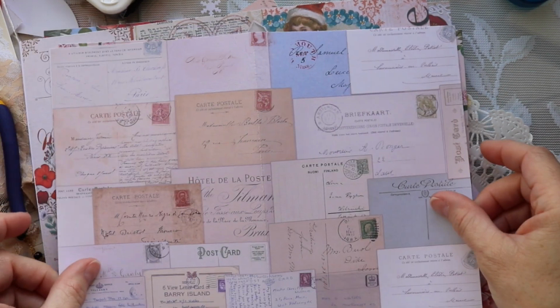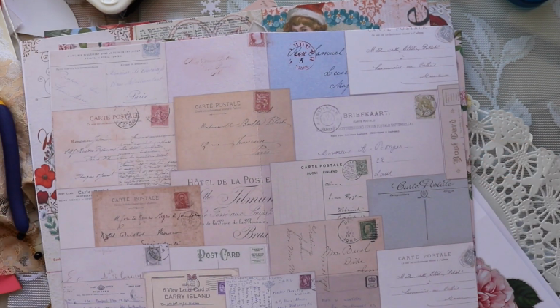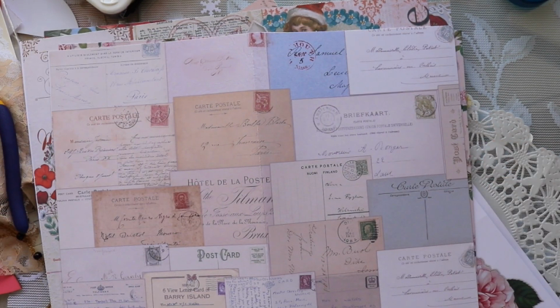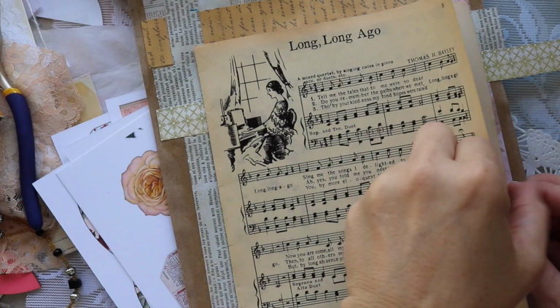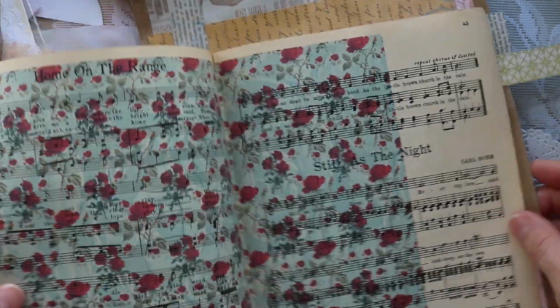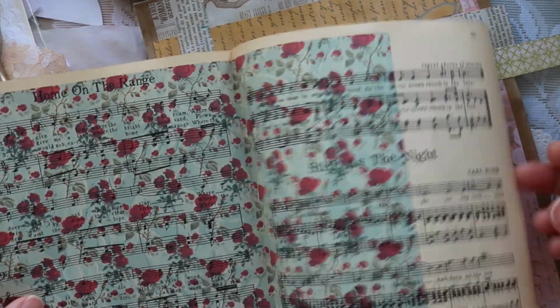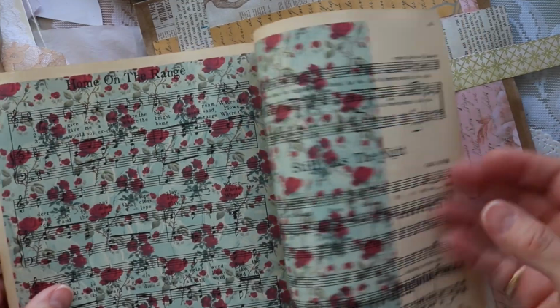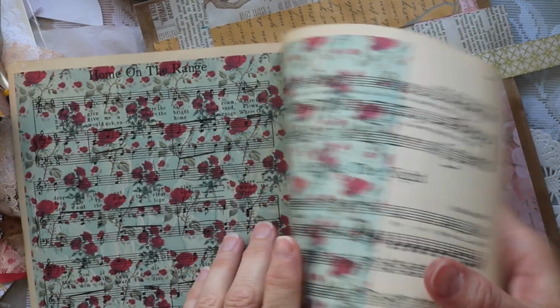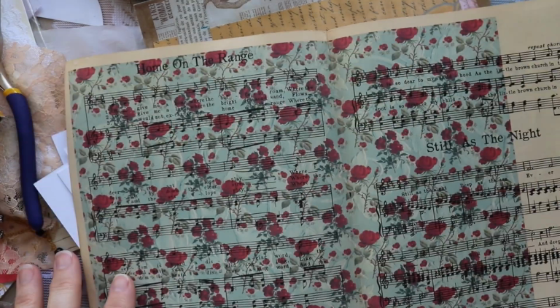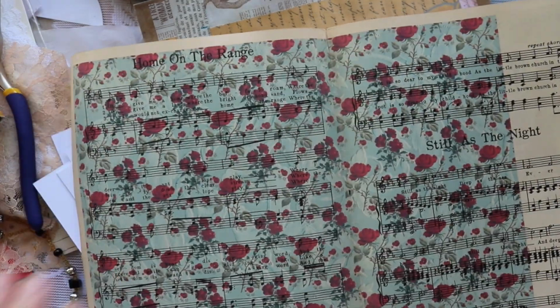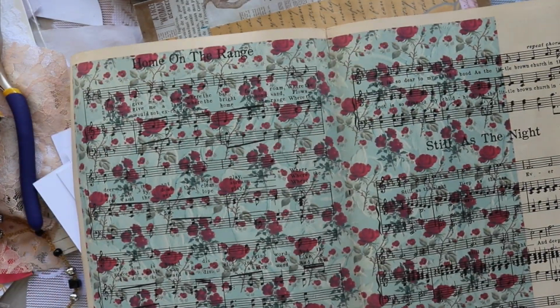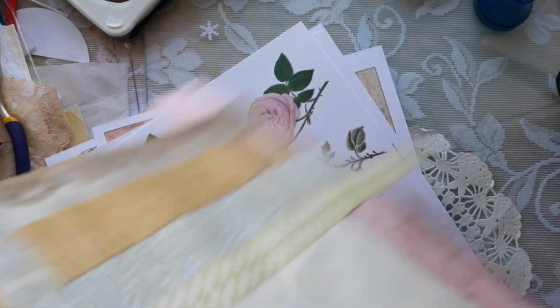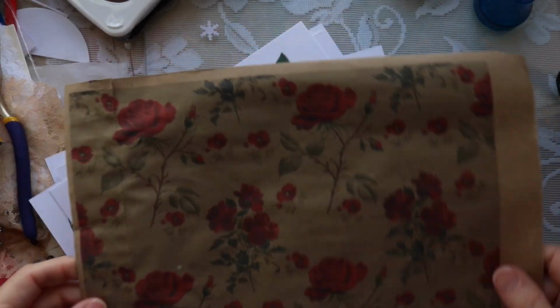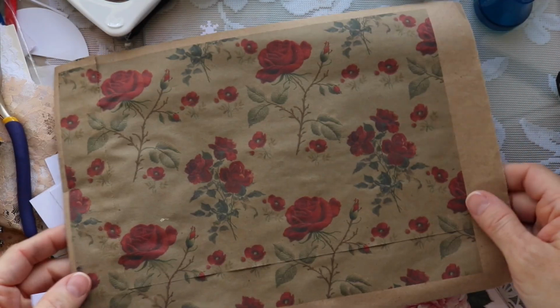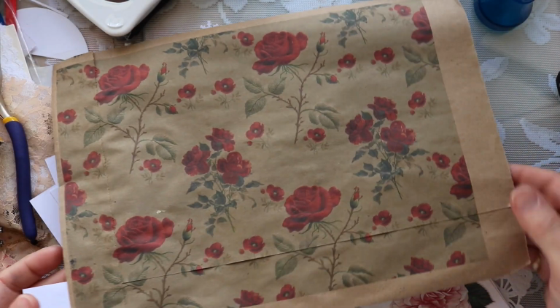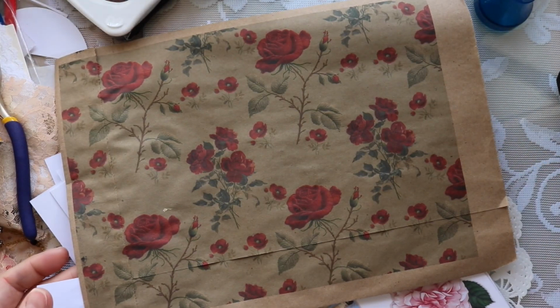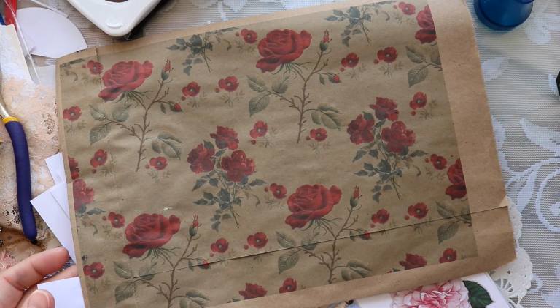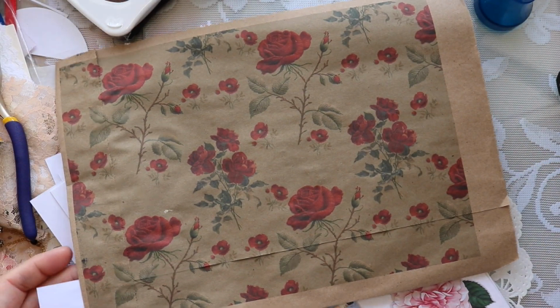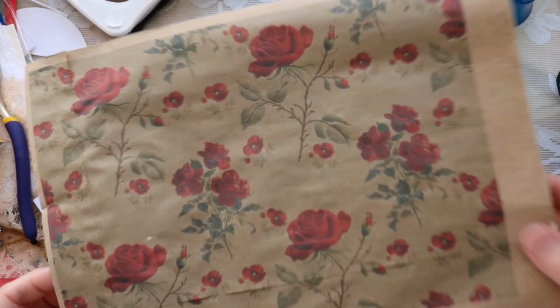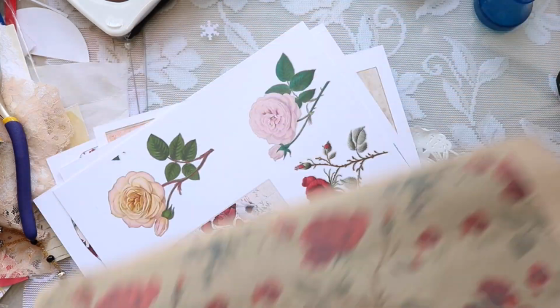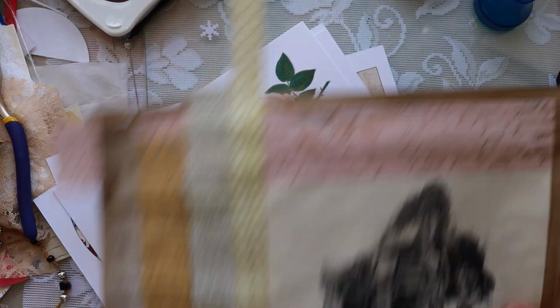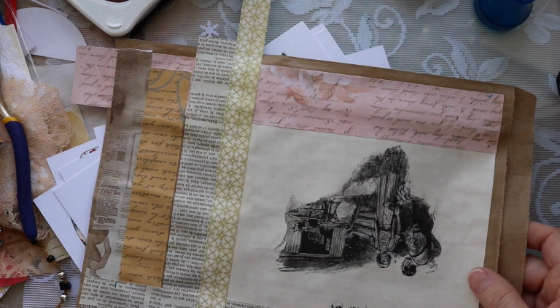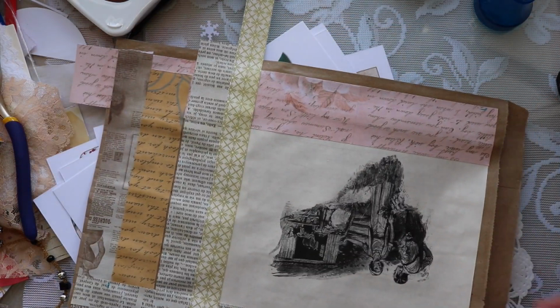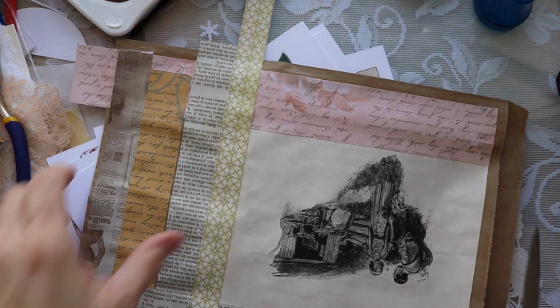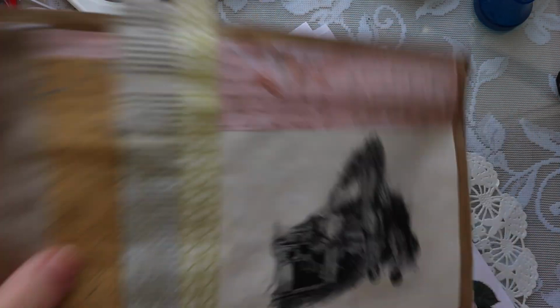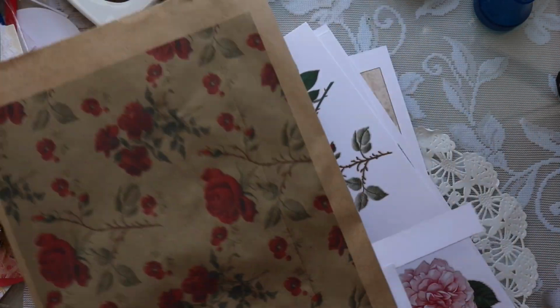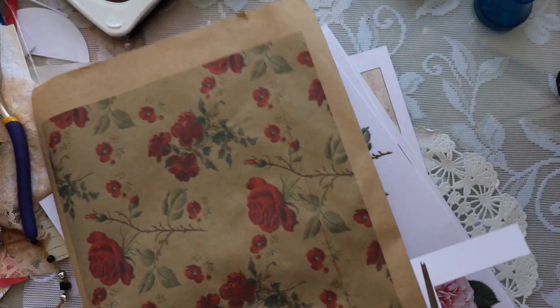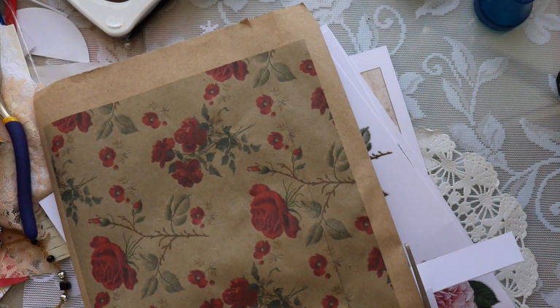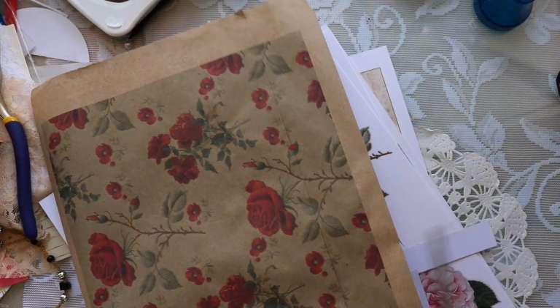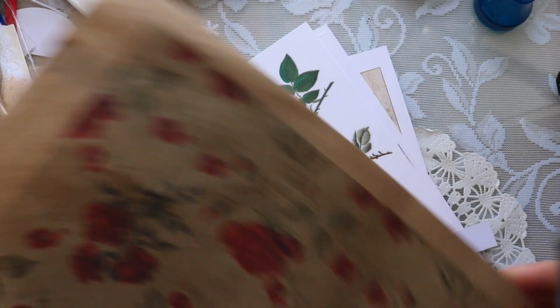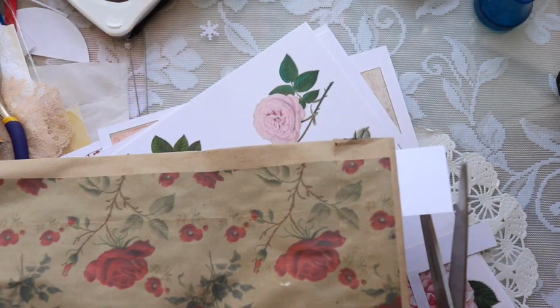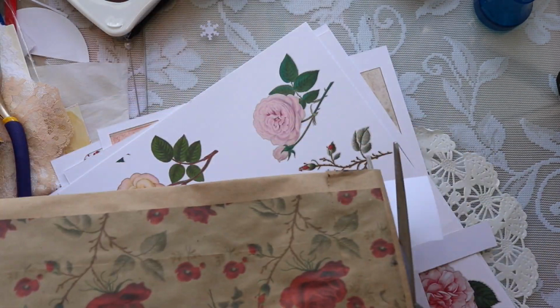This image from her kit I printed out on vintage music sheet, and this image I printed out on a paper bag. I want to show you some of the ephemera from the kit — it's absolutely beautiful.